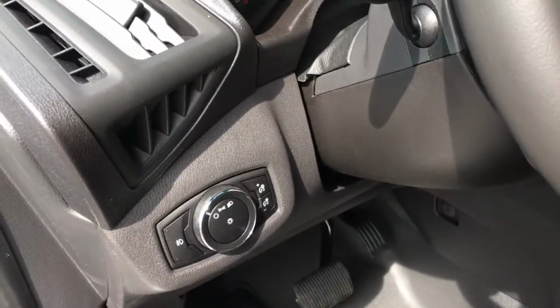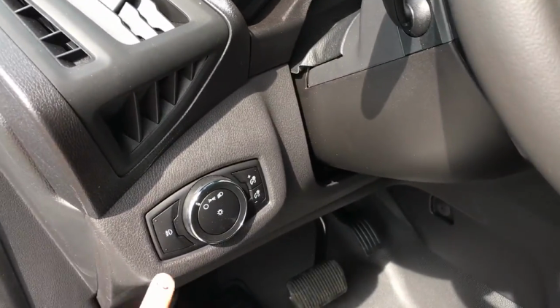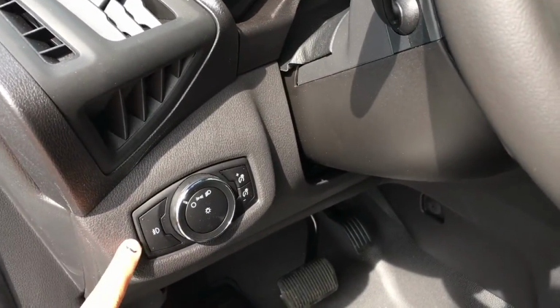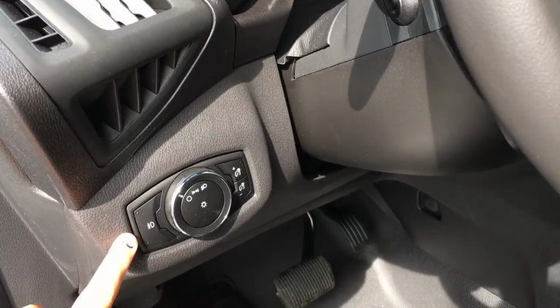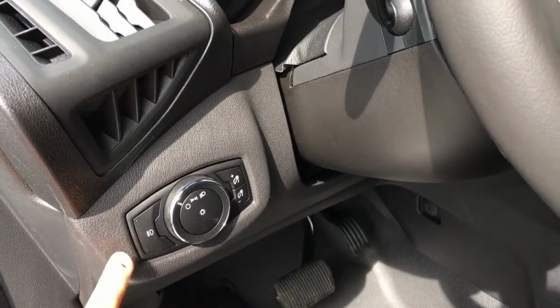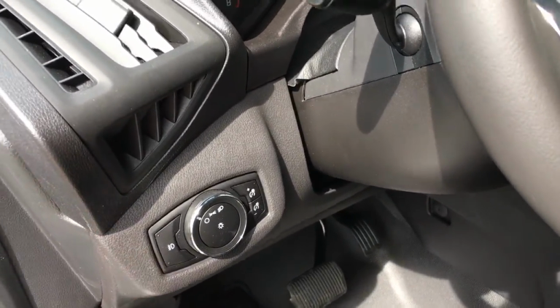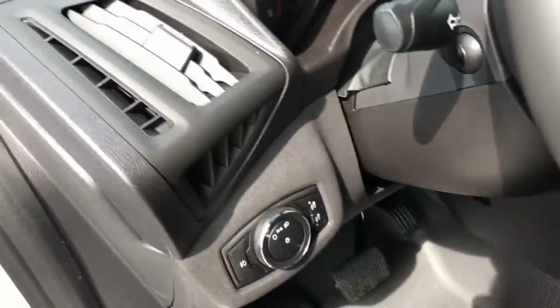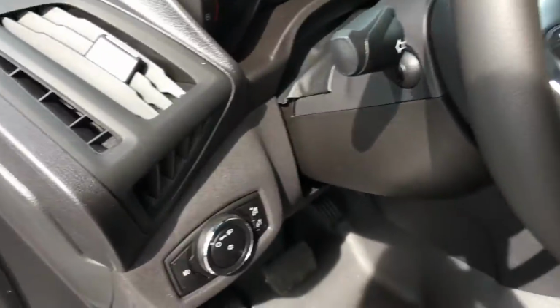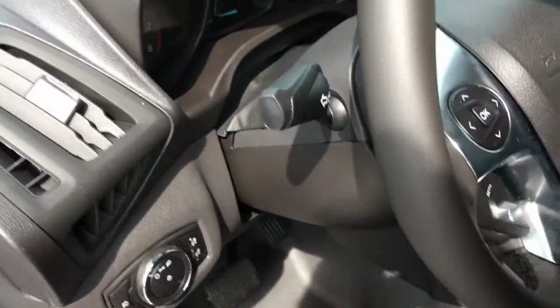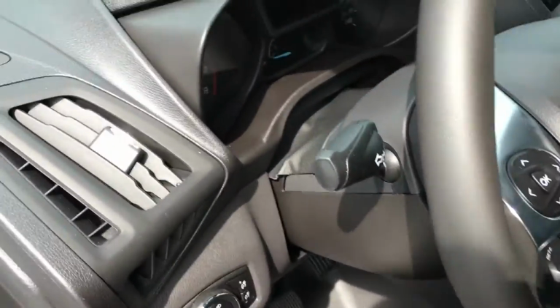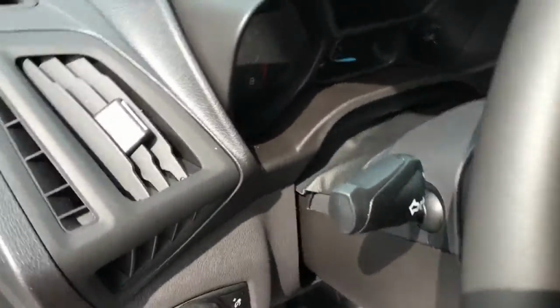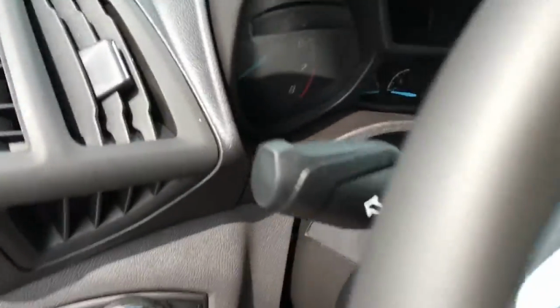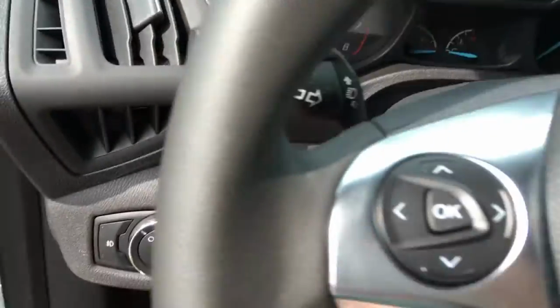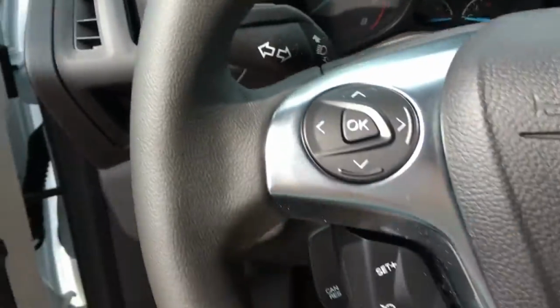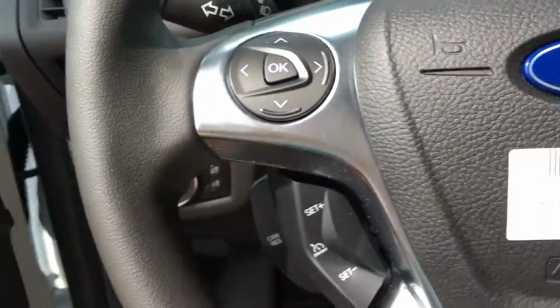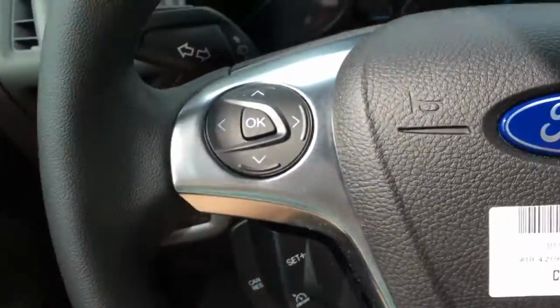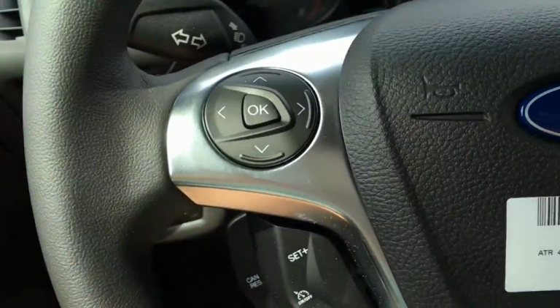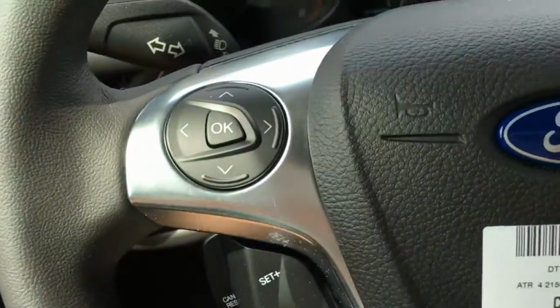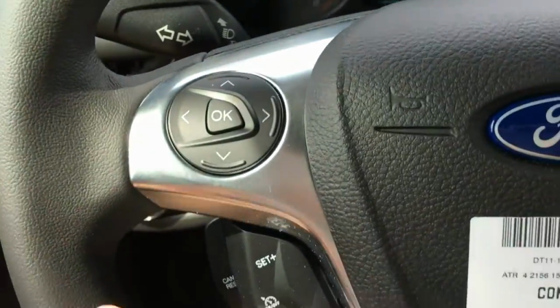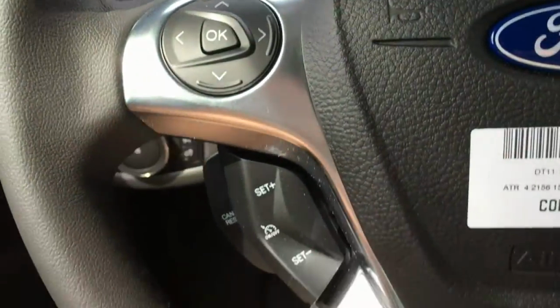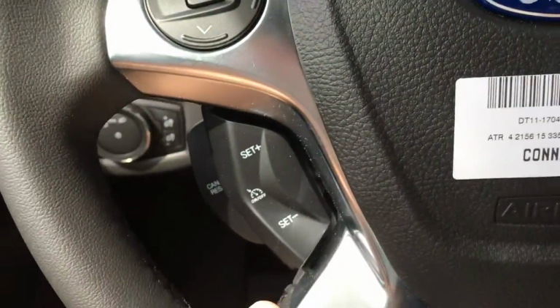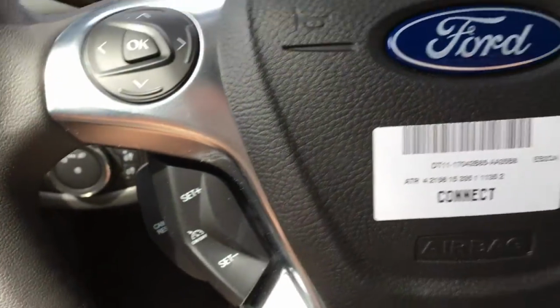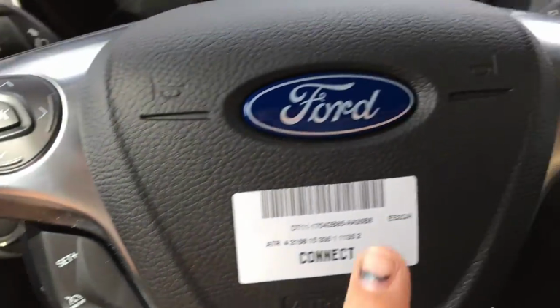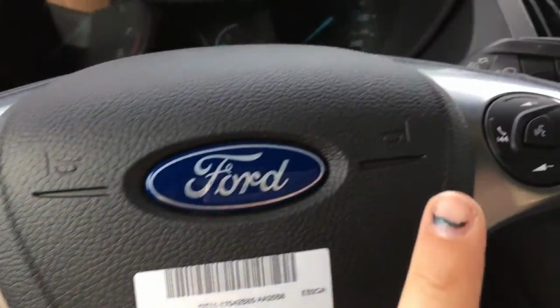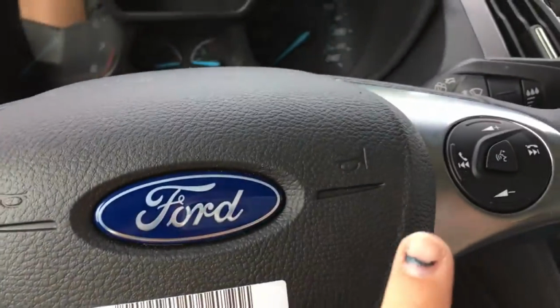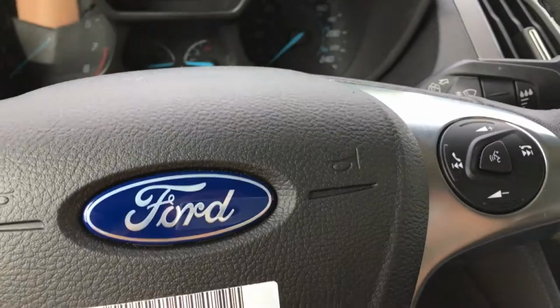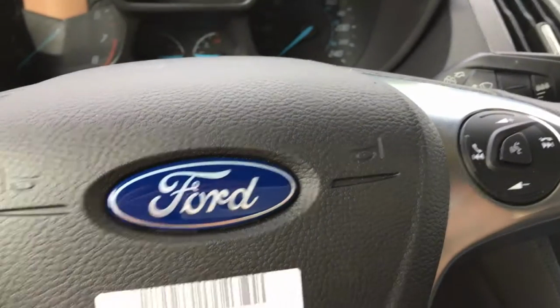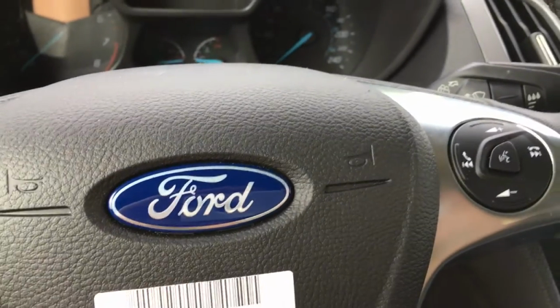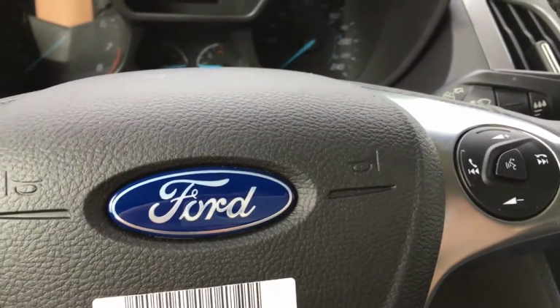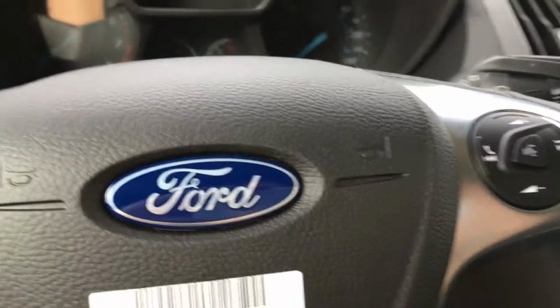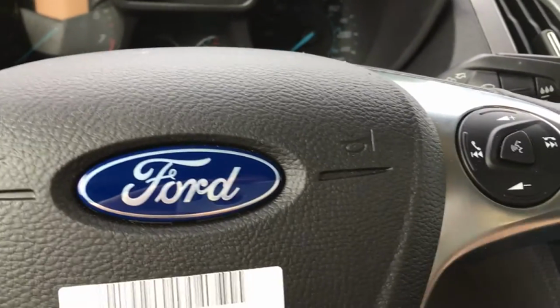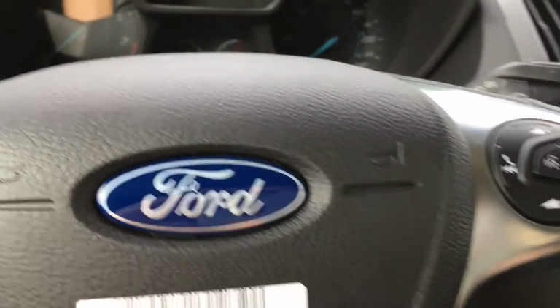Beside the steering wheel, you have your lighting controls. On the steering wheel, you have the controls for the dash, cruise control, as well as your sync, hands-free, and media controls.